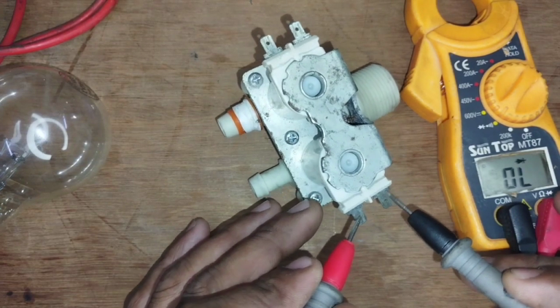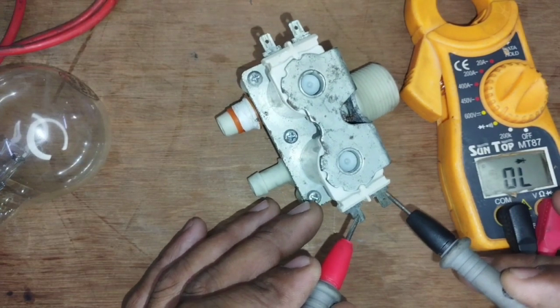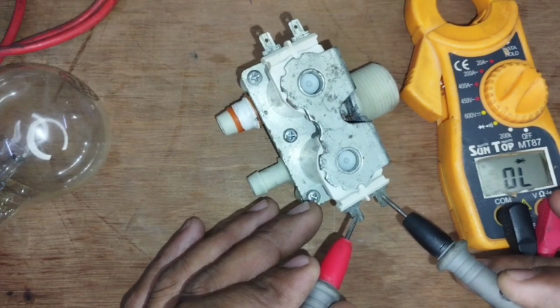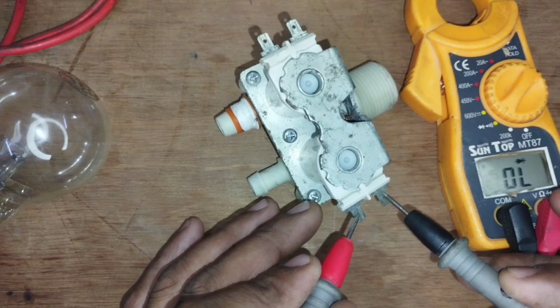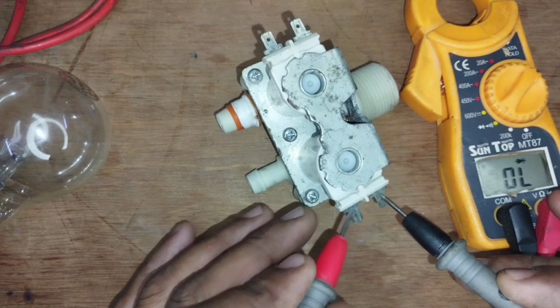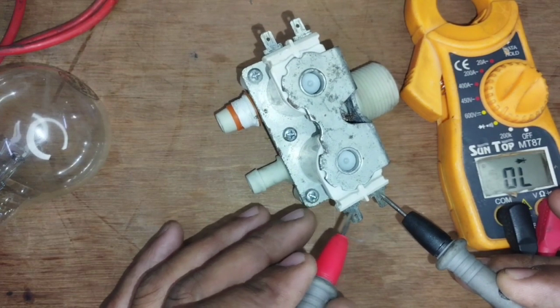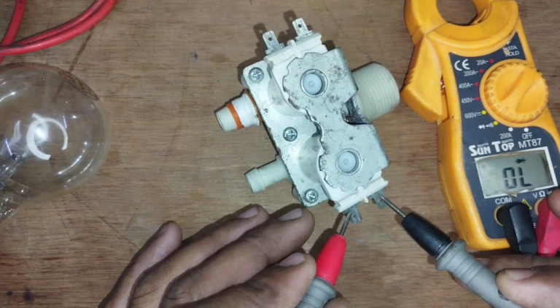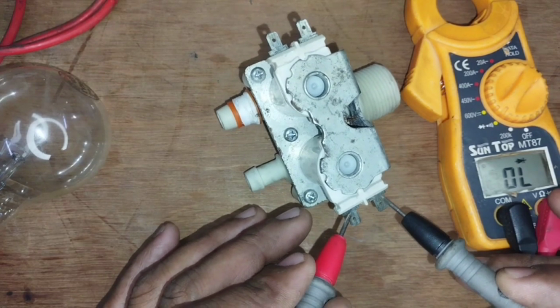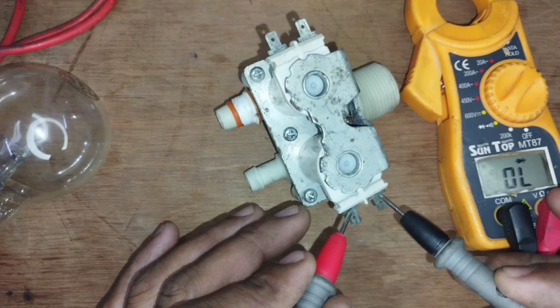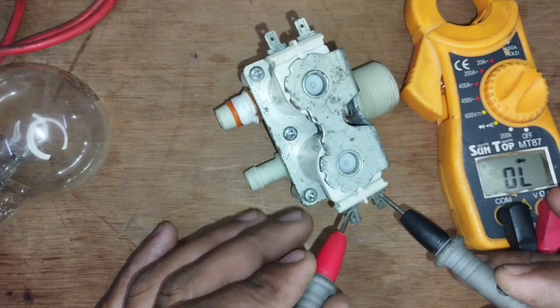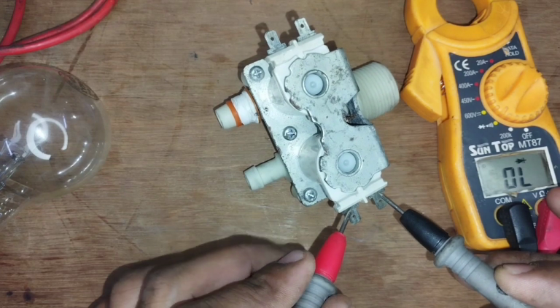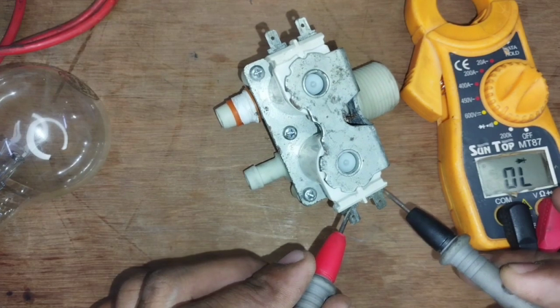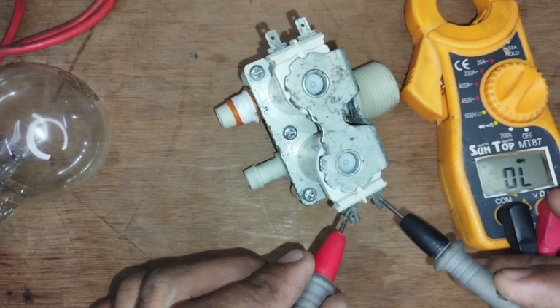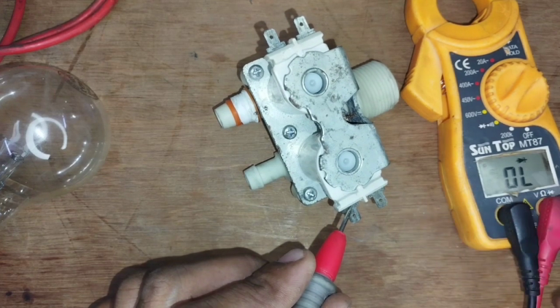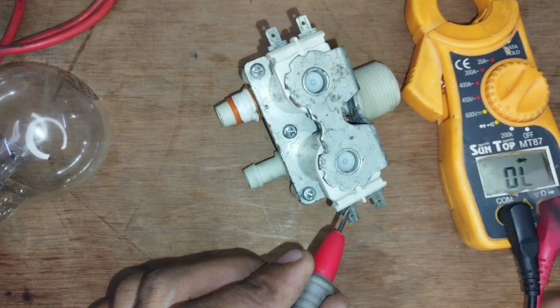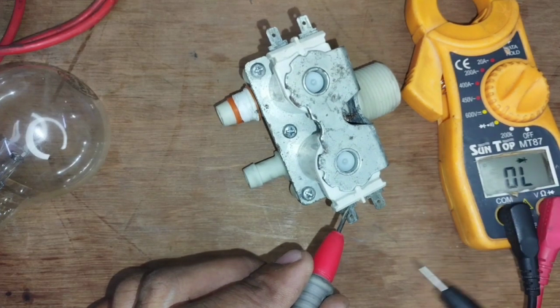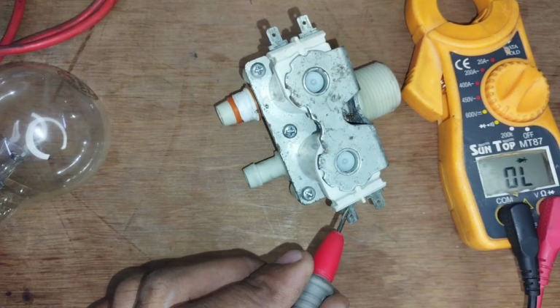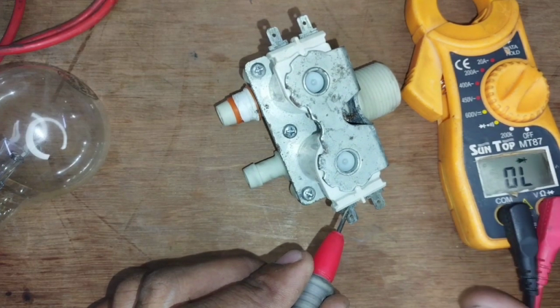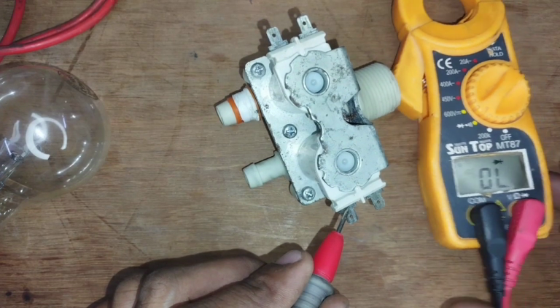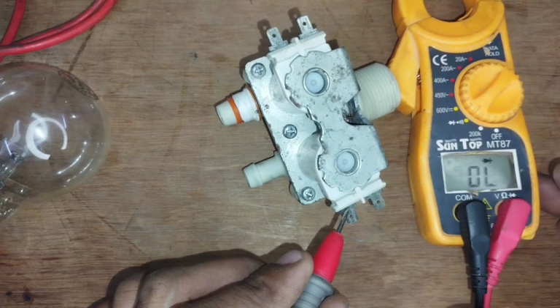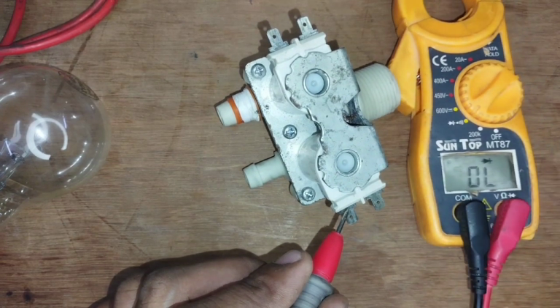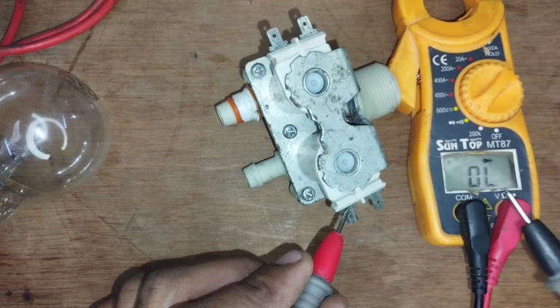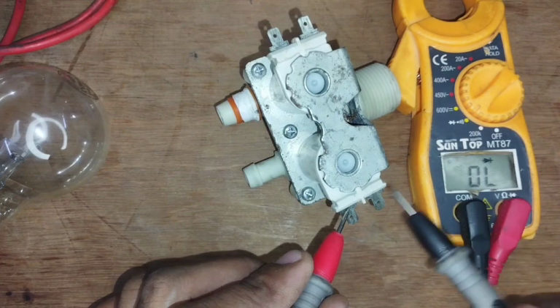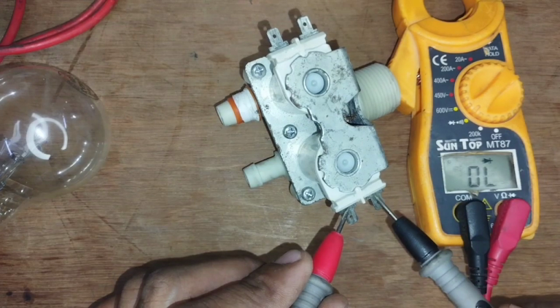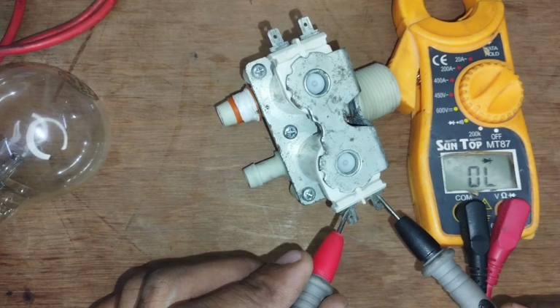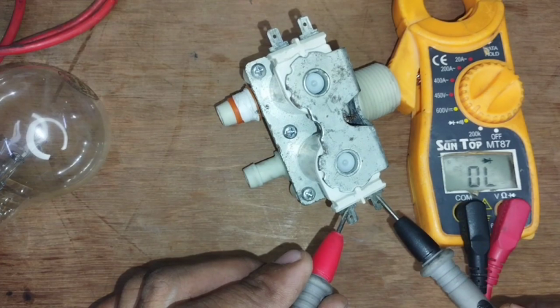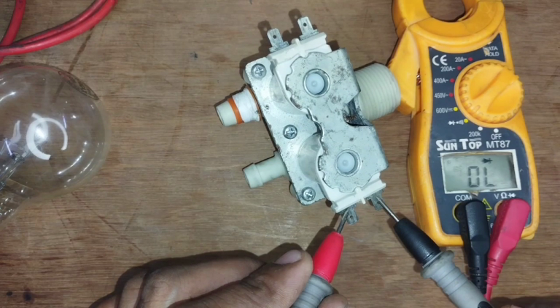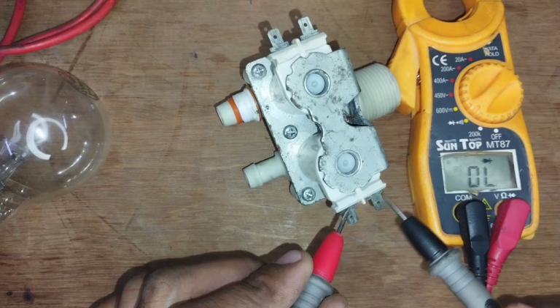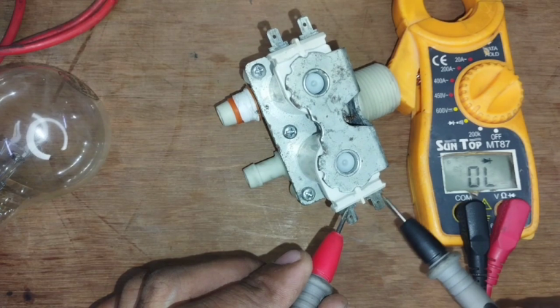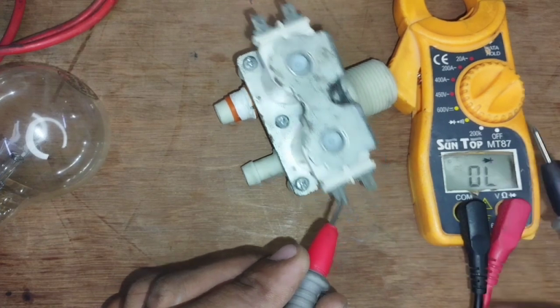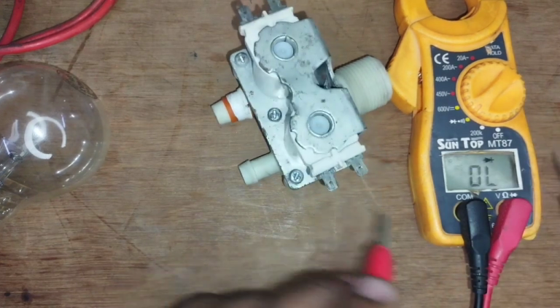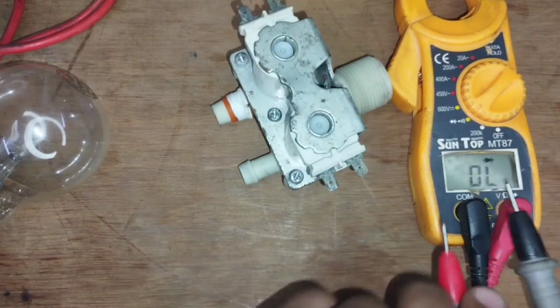You can see this — there is no reading. You can check whether the coil is bad or not. You can check it in series.